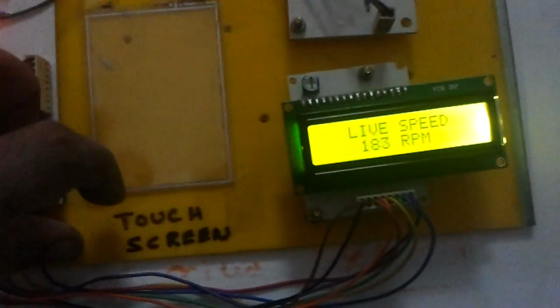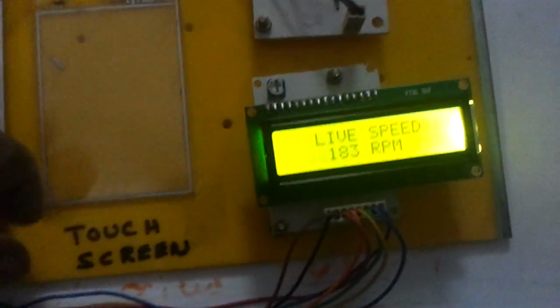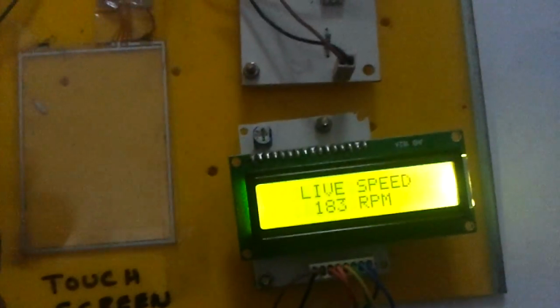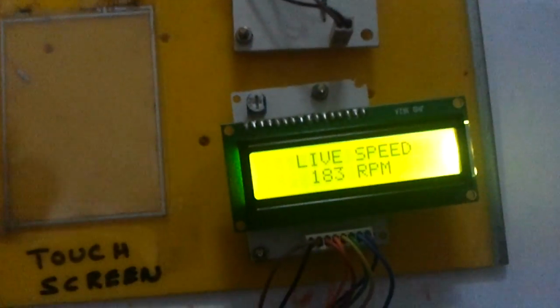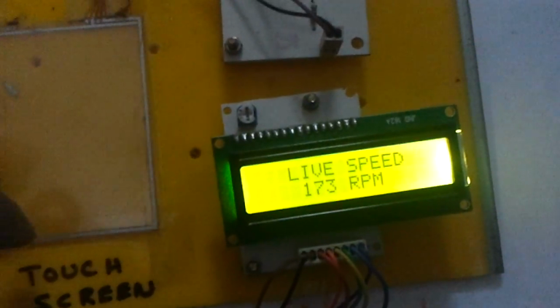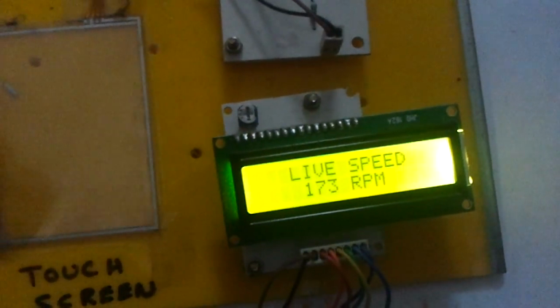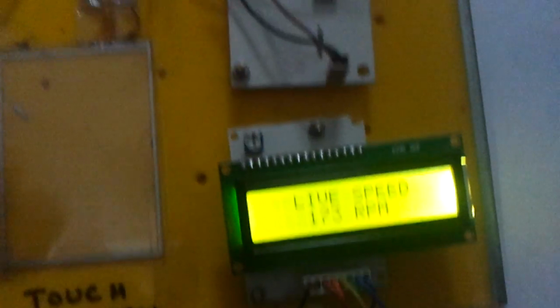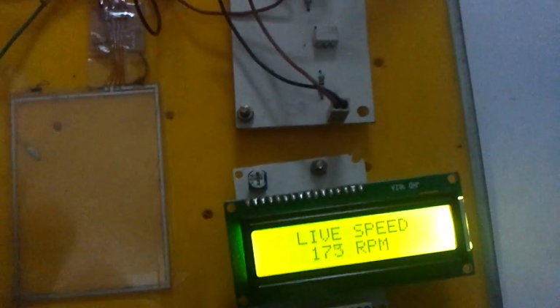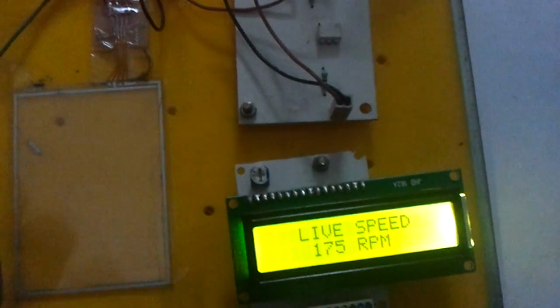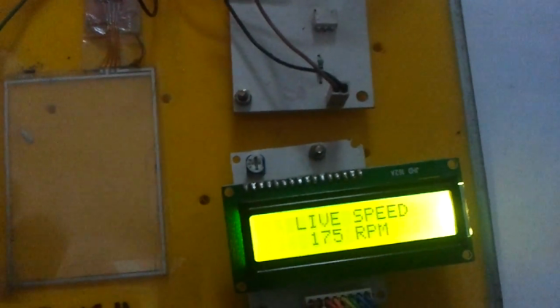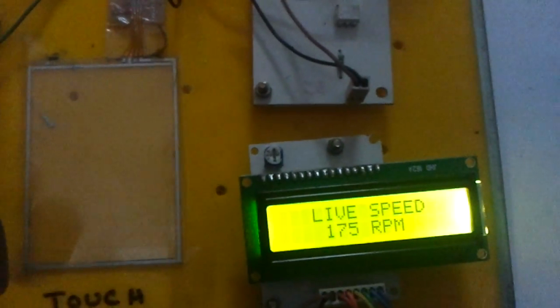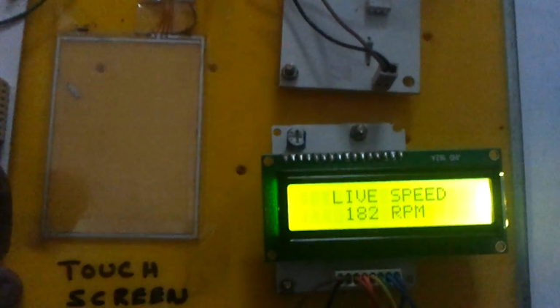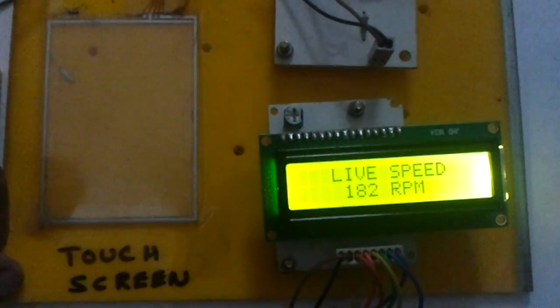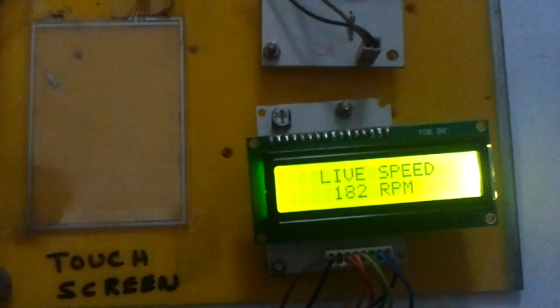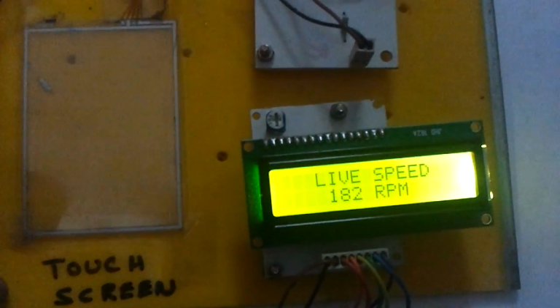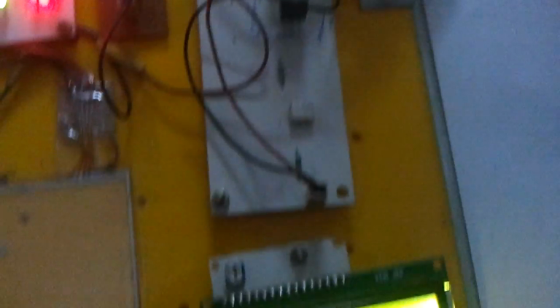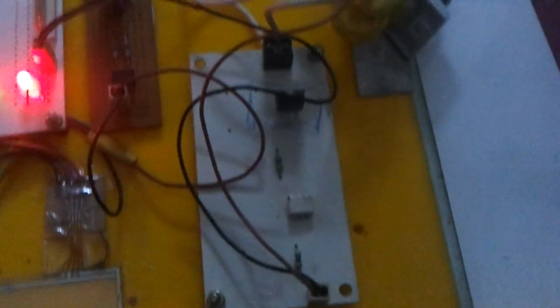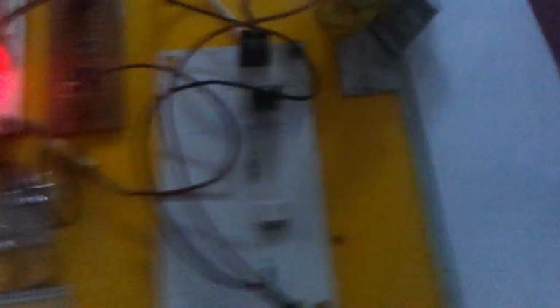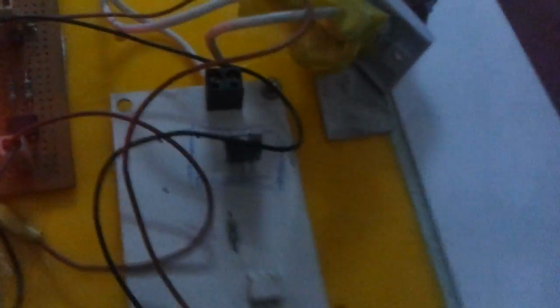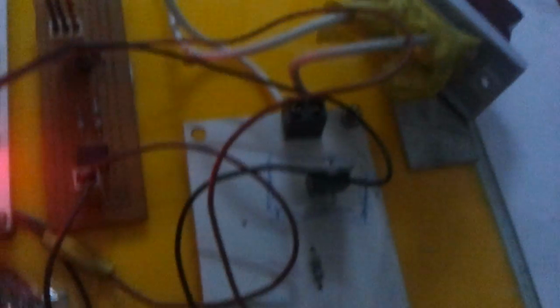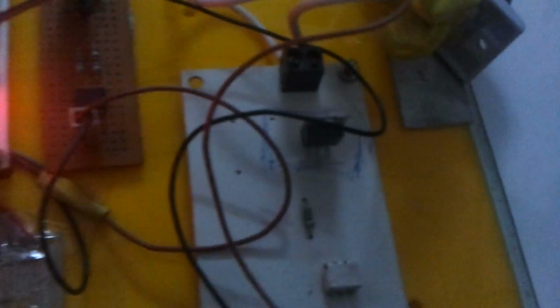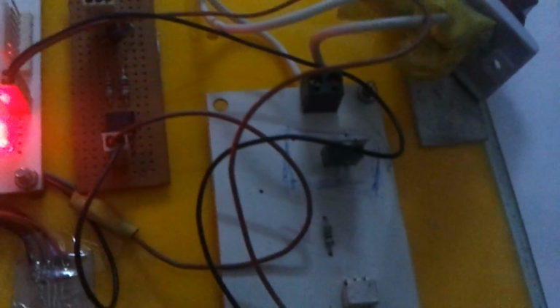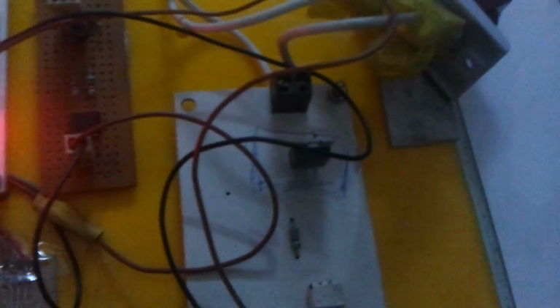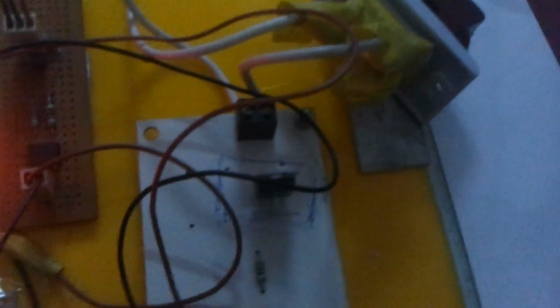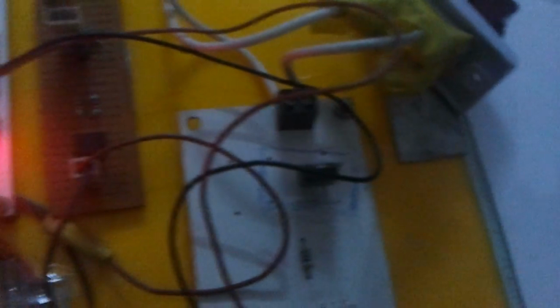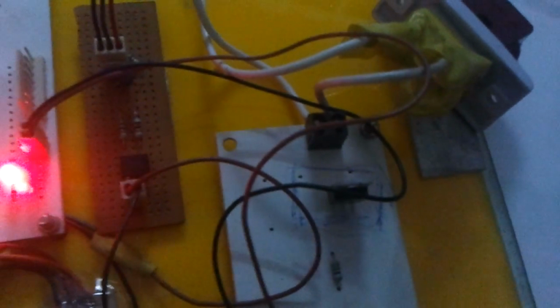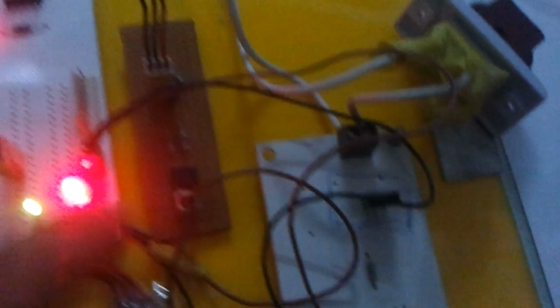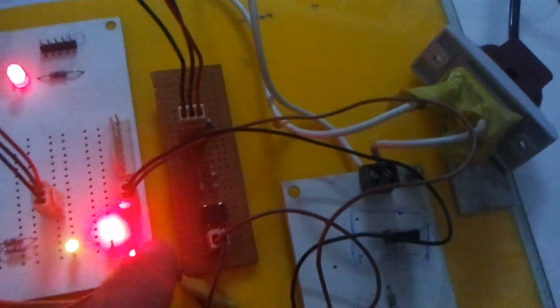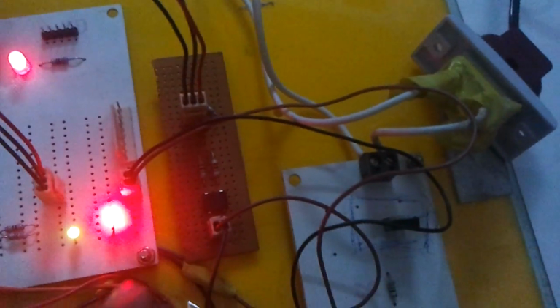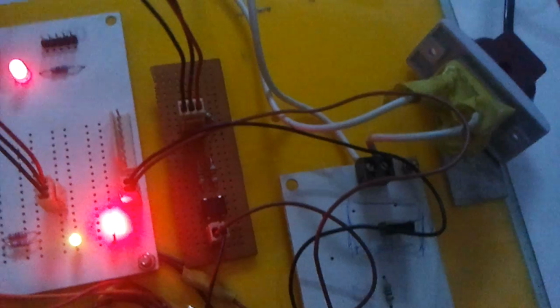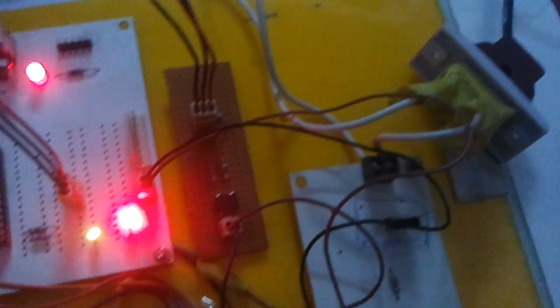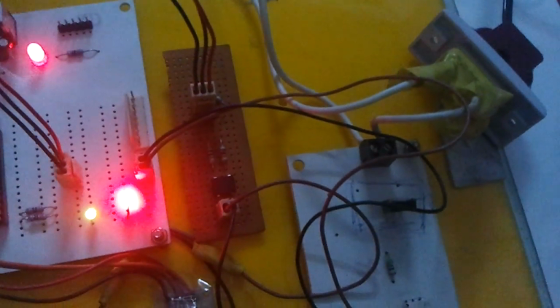This method of speed control uses the firing angle control for the triac, which is achieved by the use of the zero crossing detector, the controller, and the microcontroller.